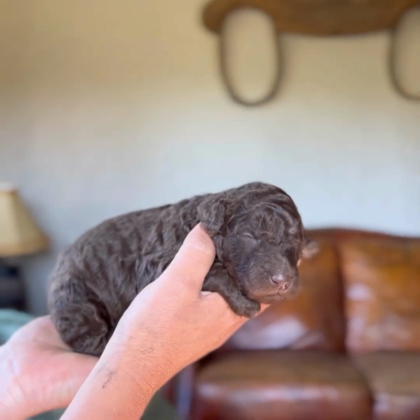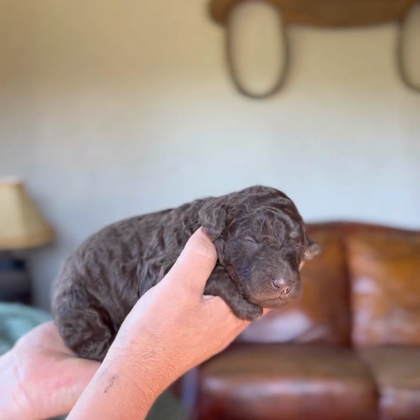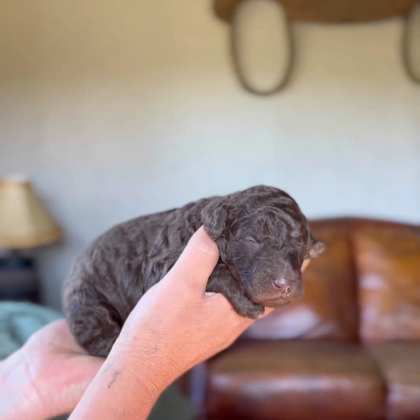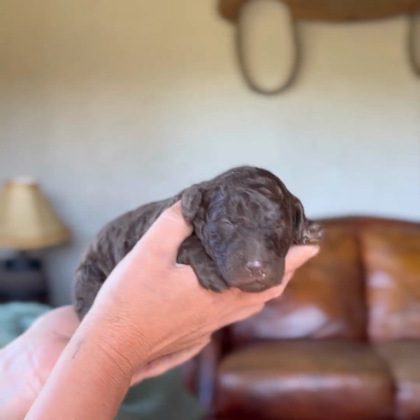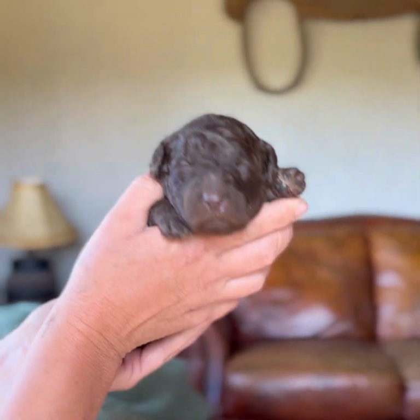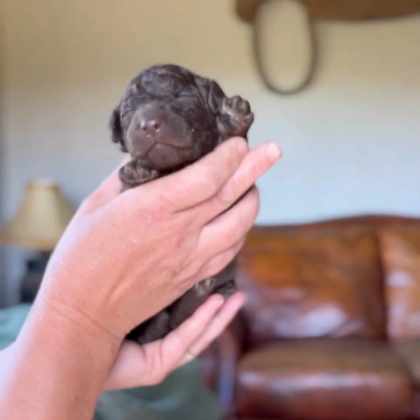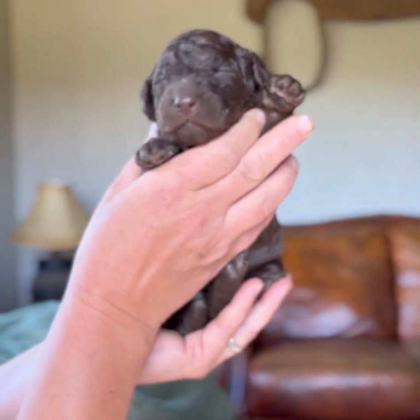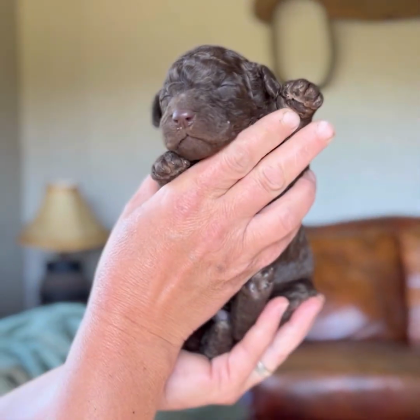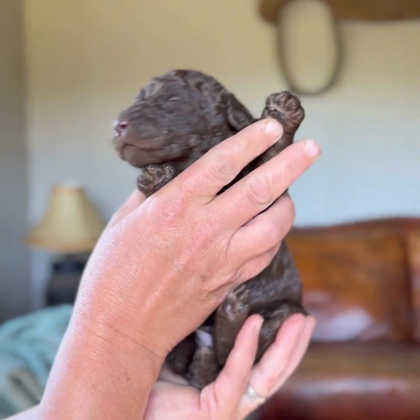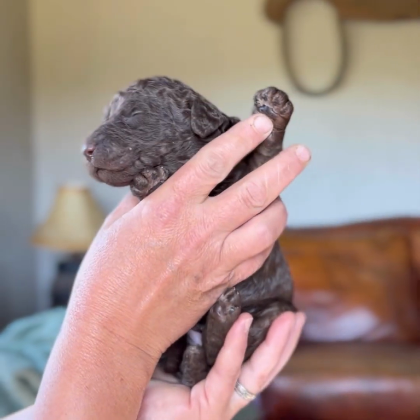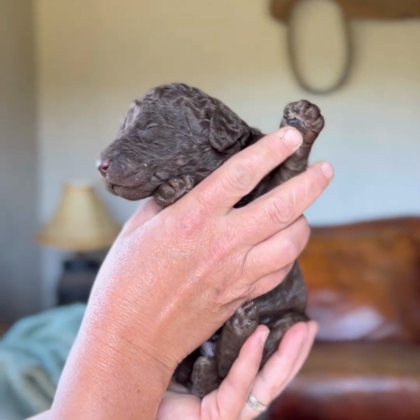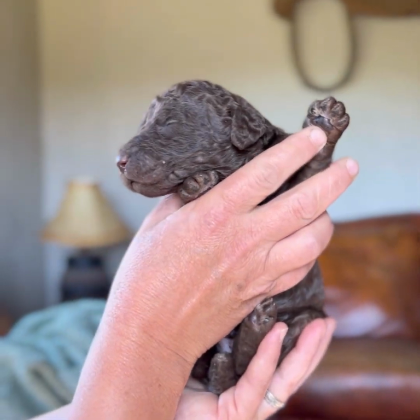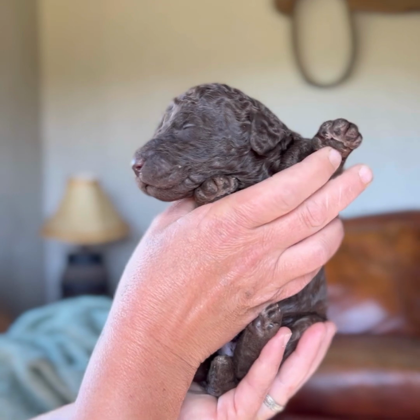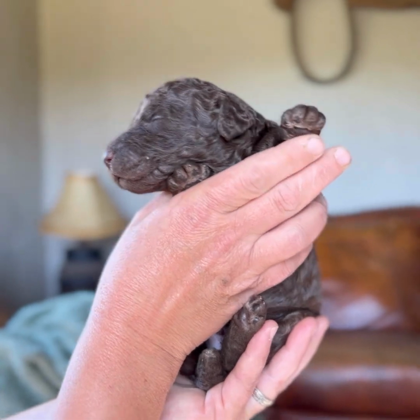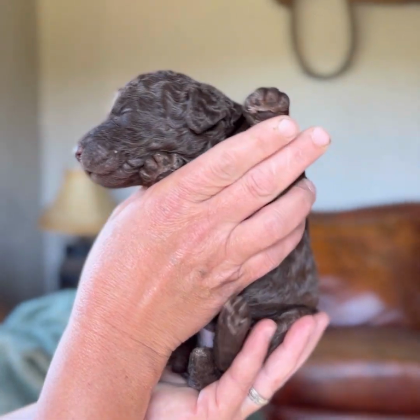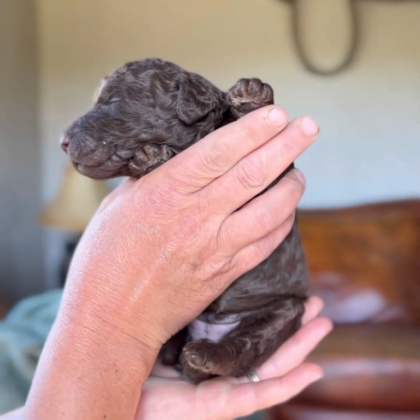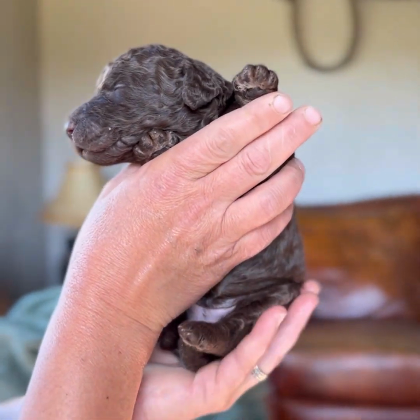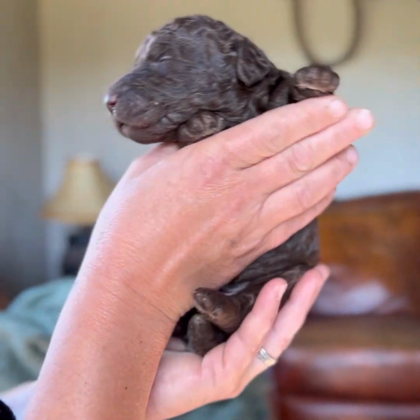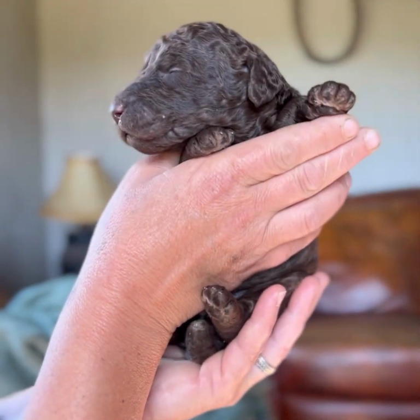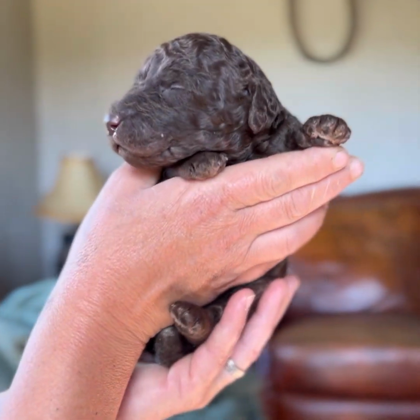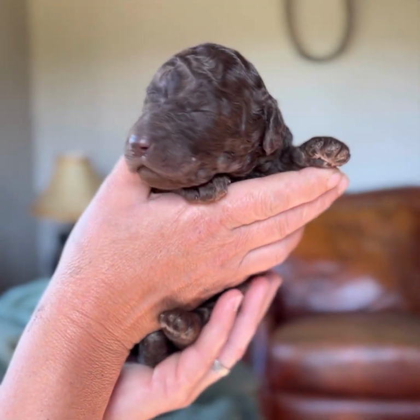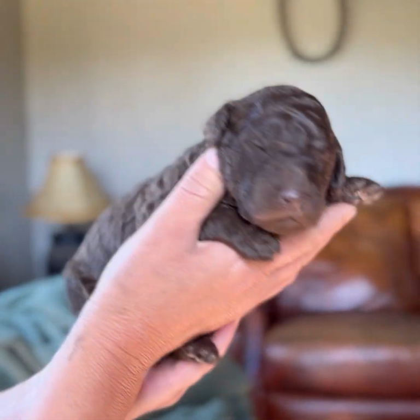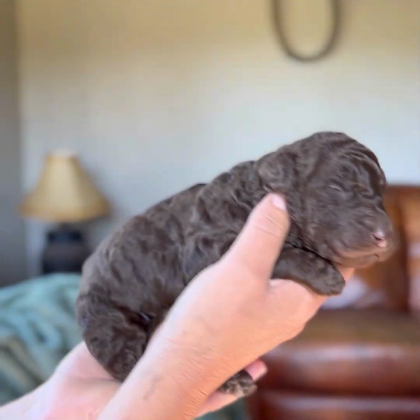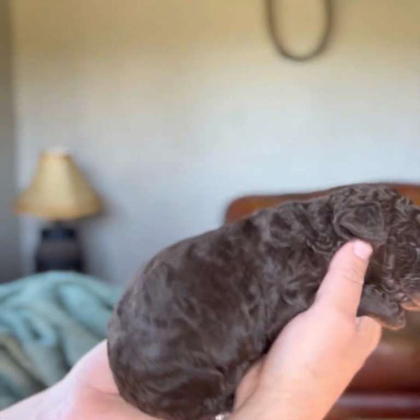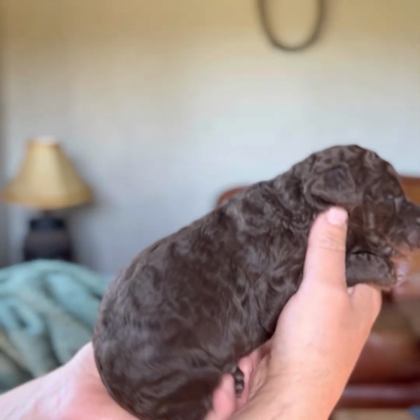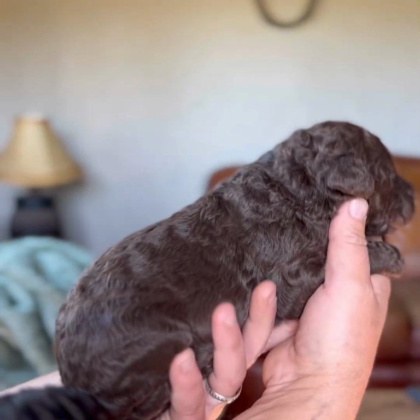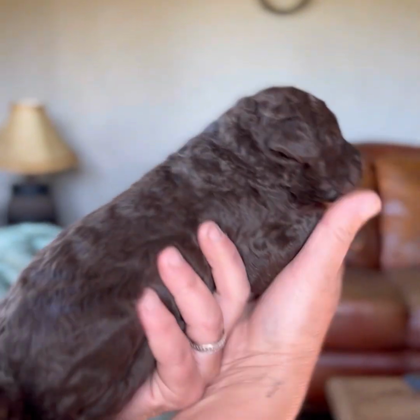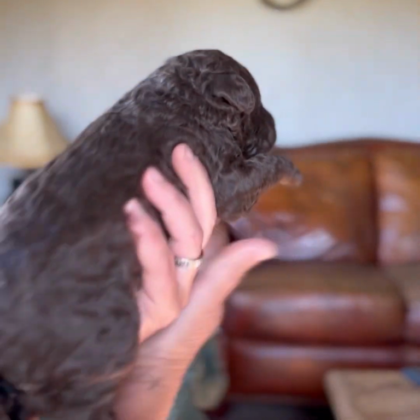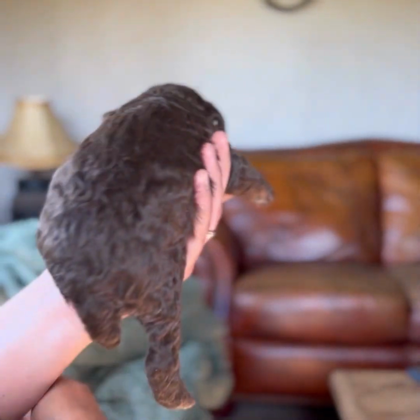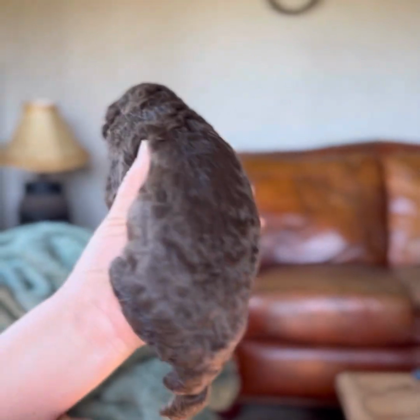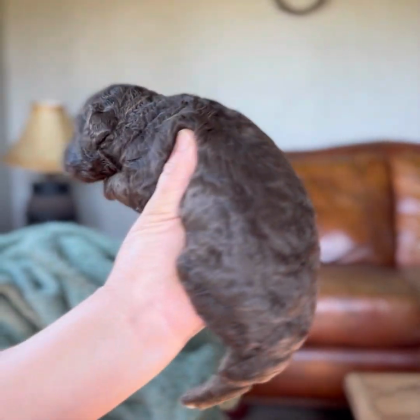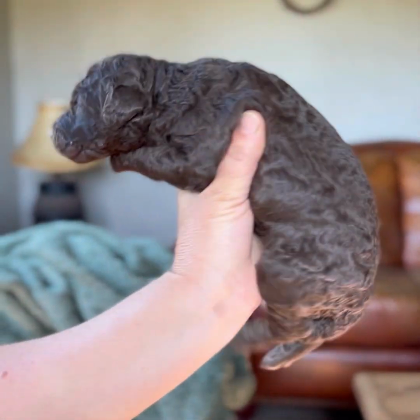This is a chocolate female, and again she may become a silver beige as she does have a very little bit of silver on her pads. Look at that beautiful chocolate baby.